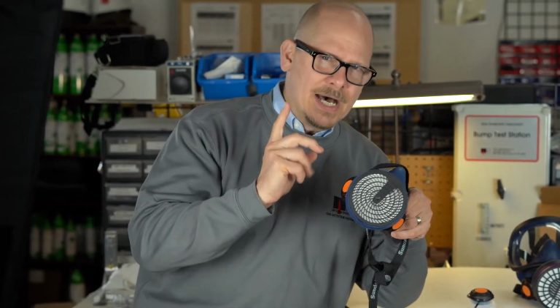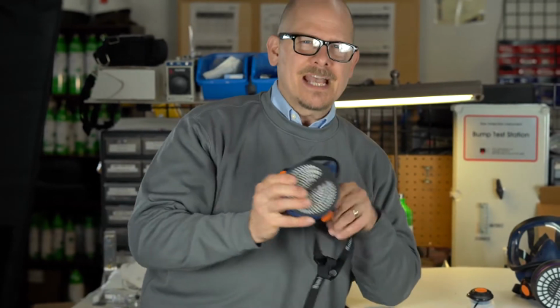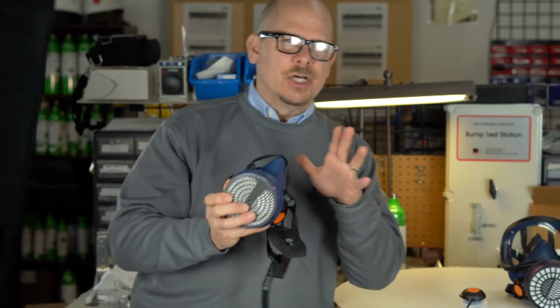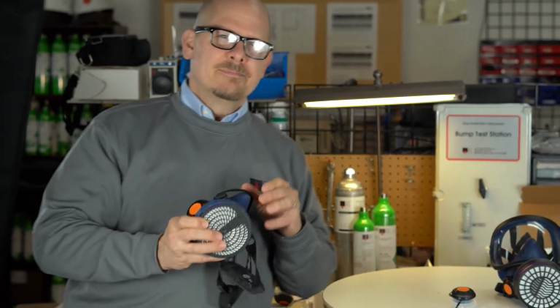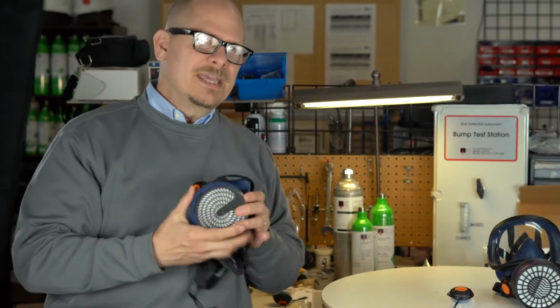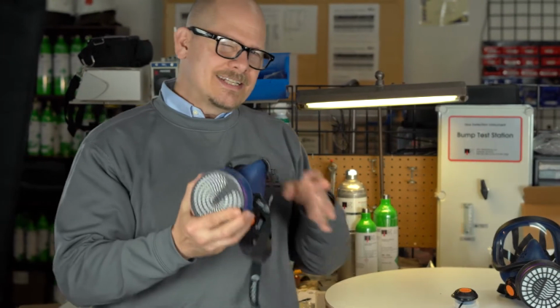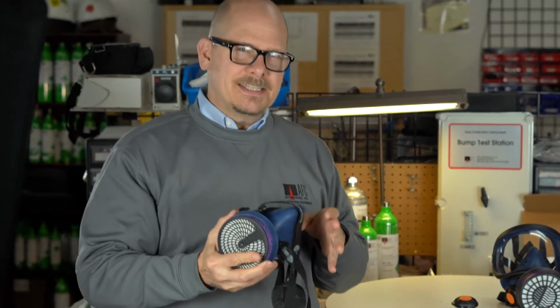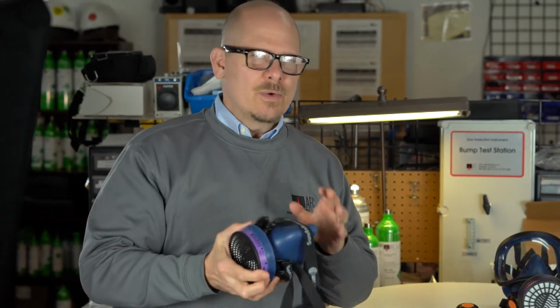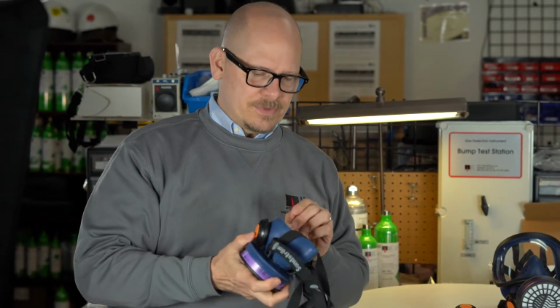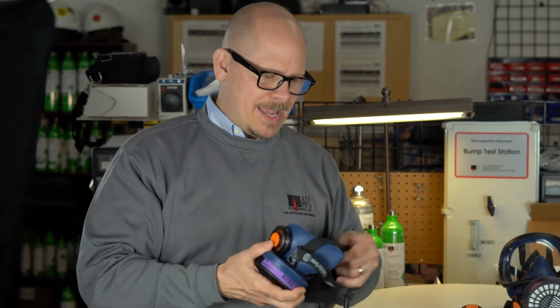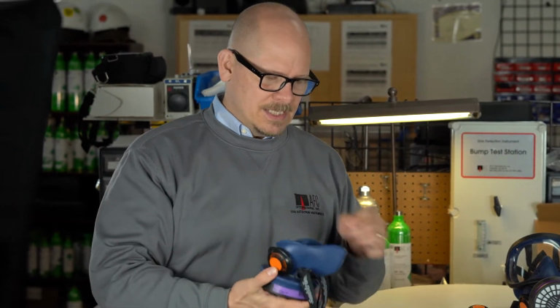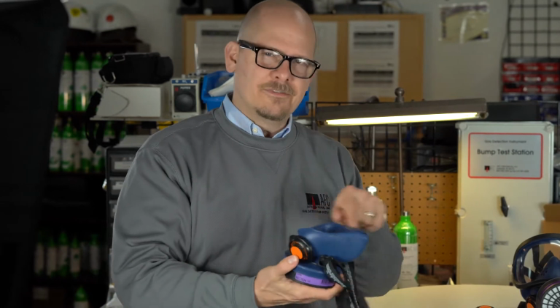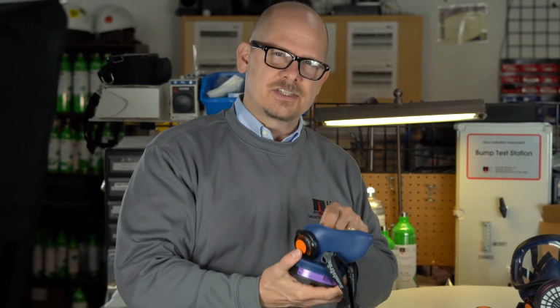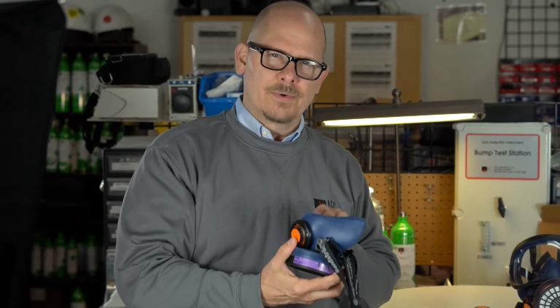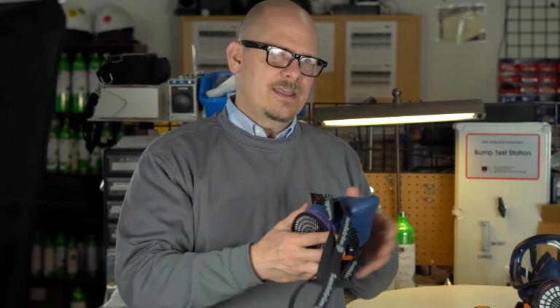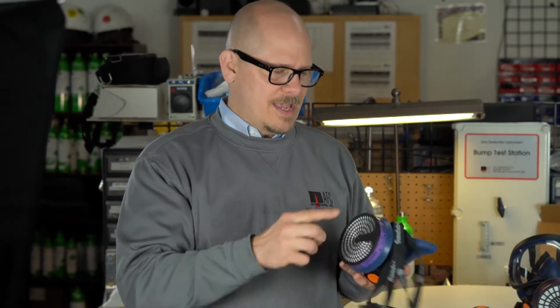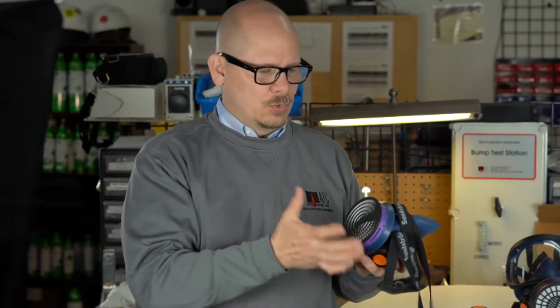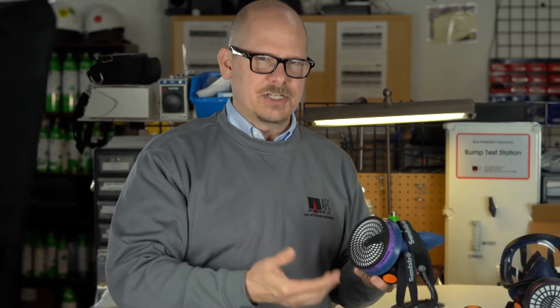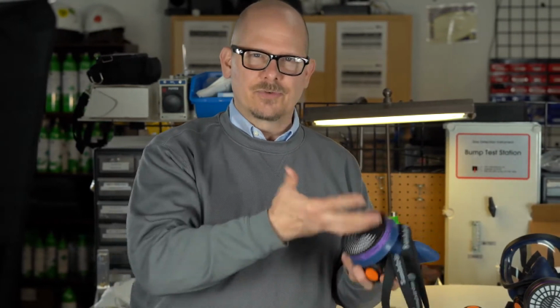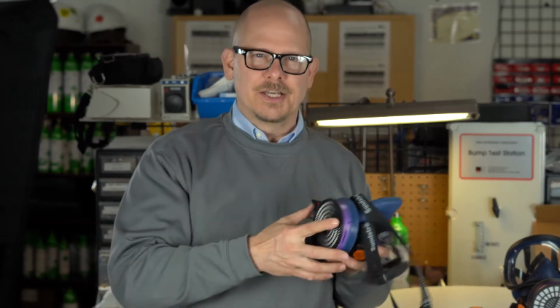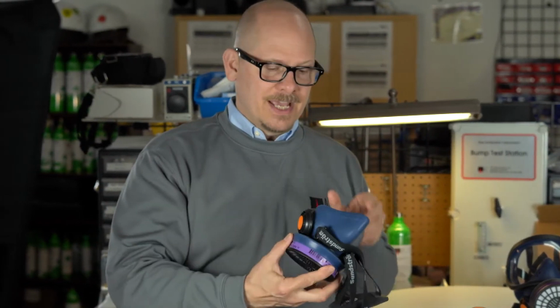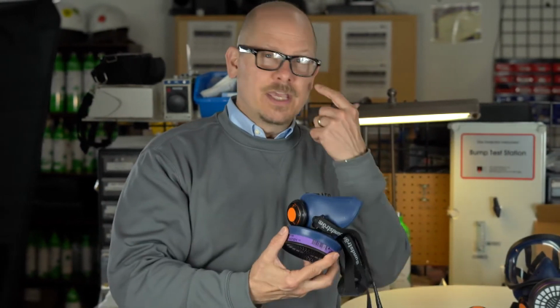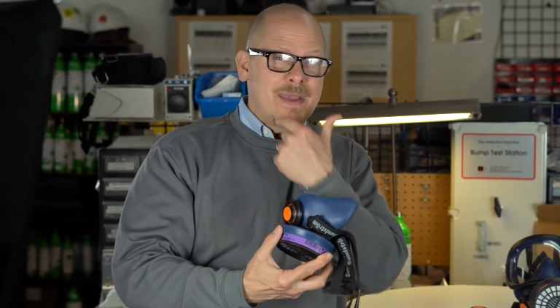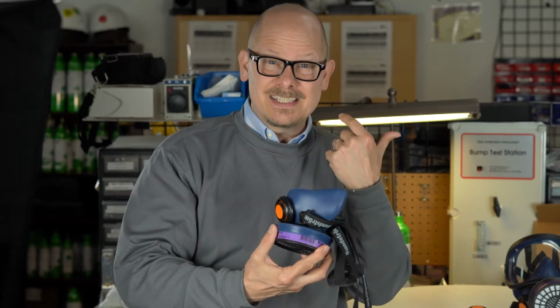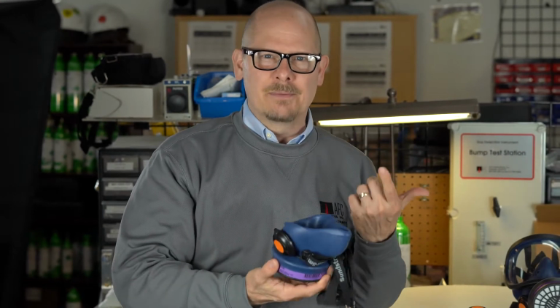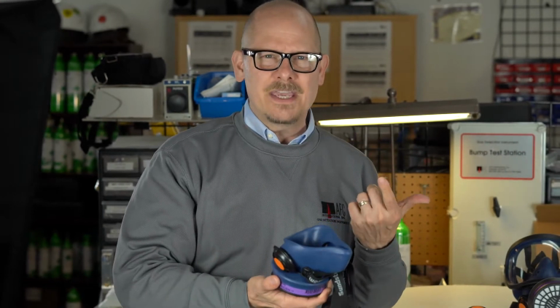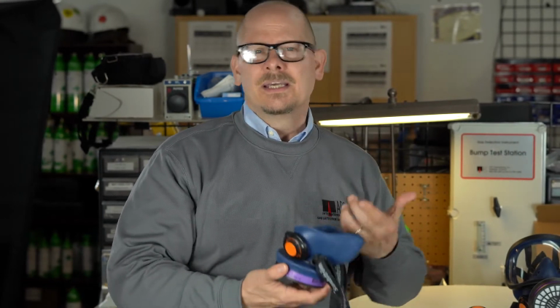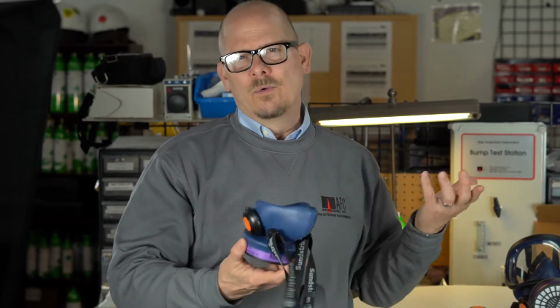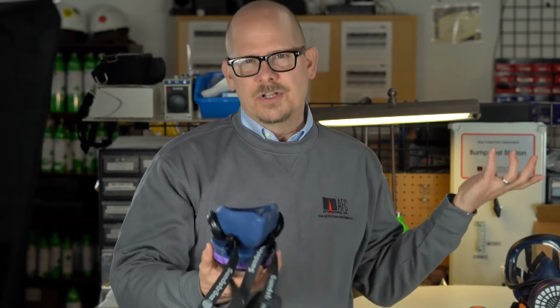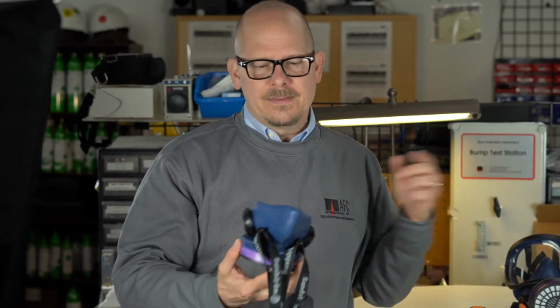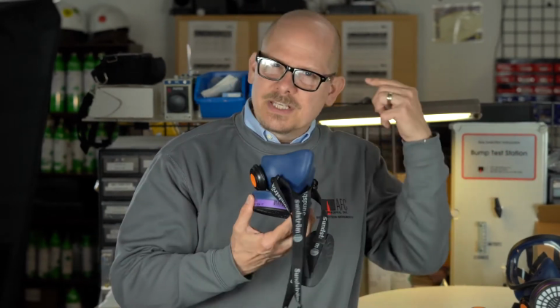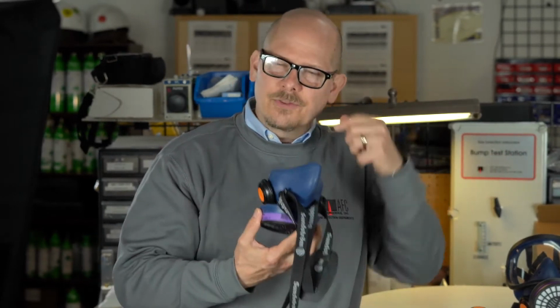When we get to fit testing, we want to make sure that the mask seal fits well. Even if we have dual exhalations and great inhalation, if I don't get a good mask seal around my face, what good is it? That's where it's going to leak through.